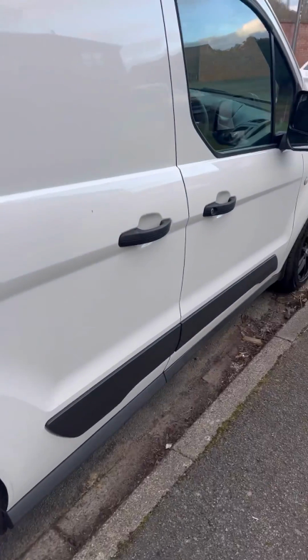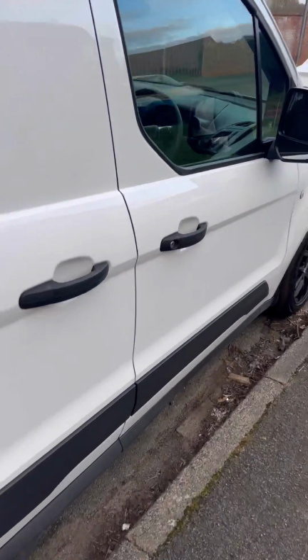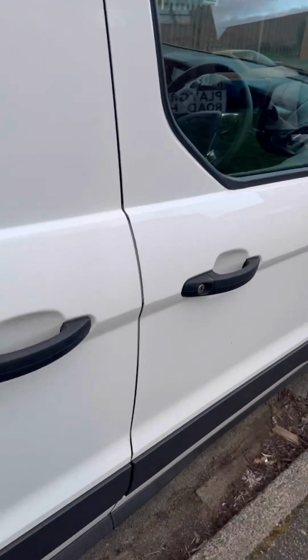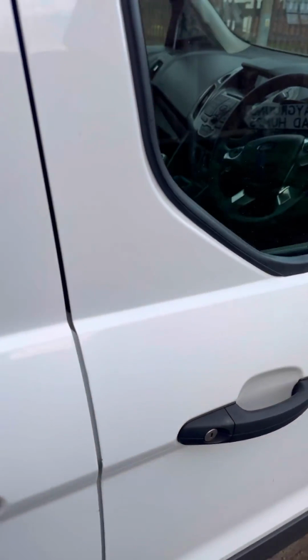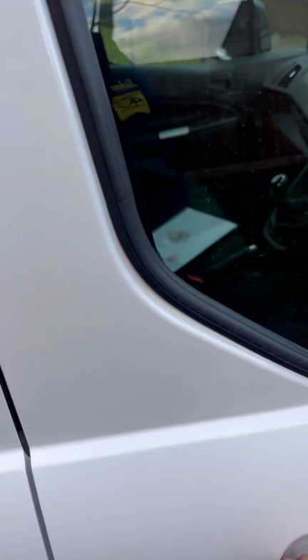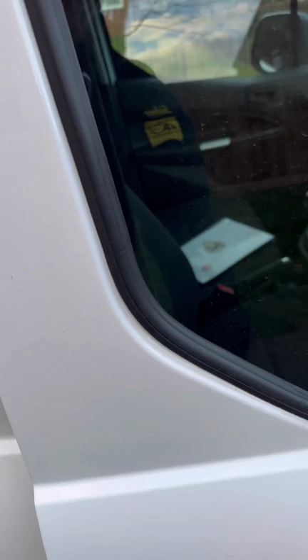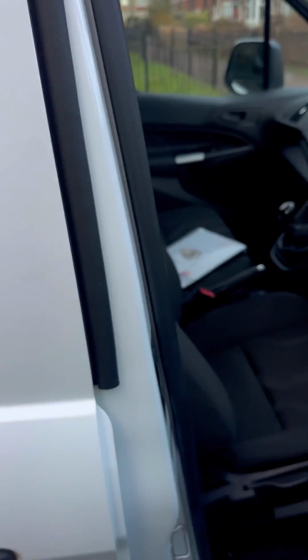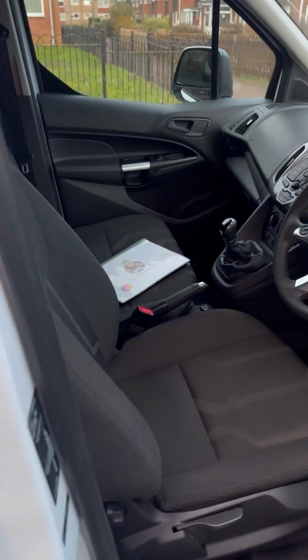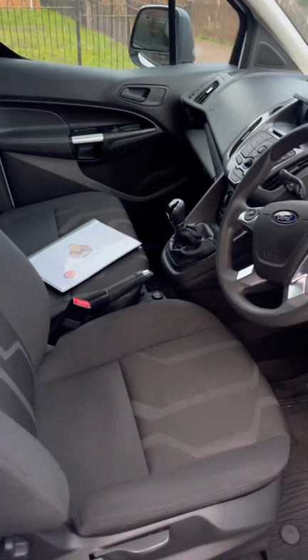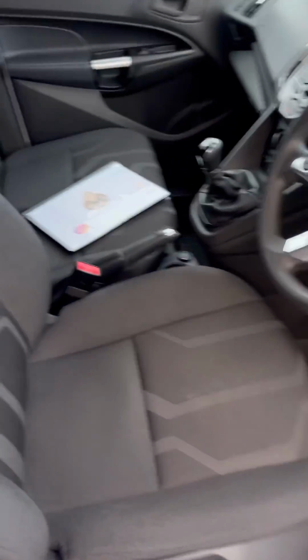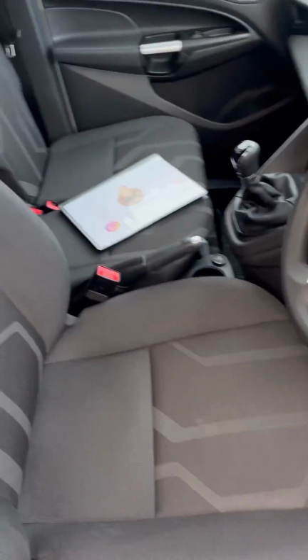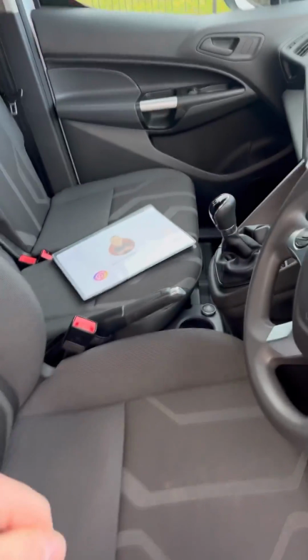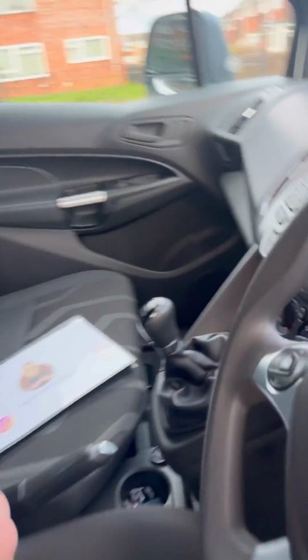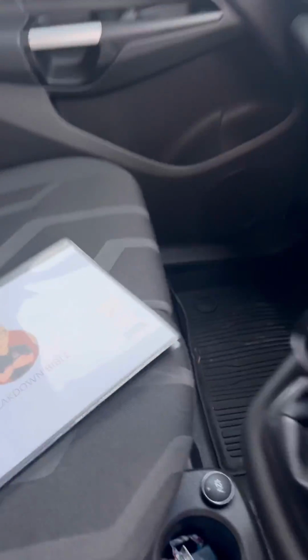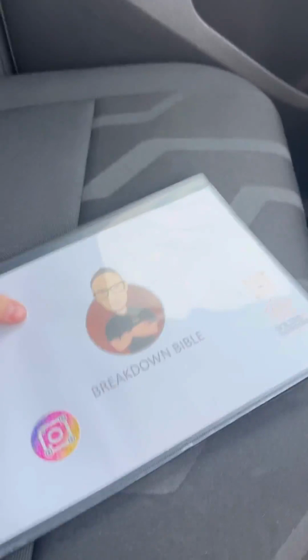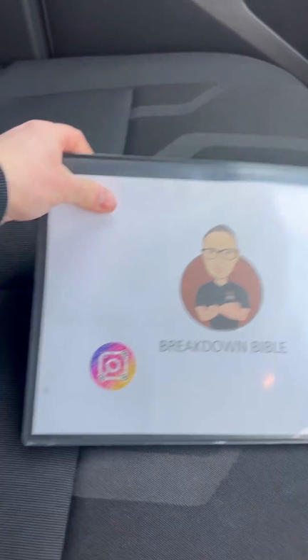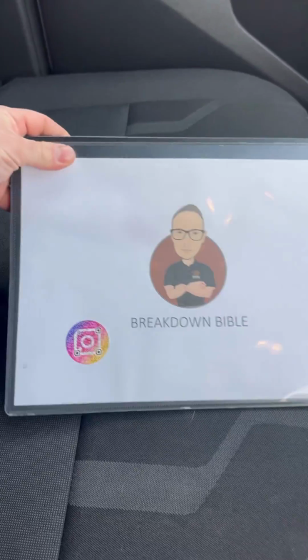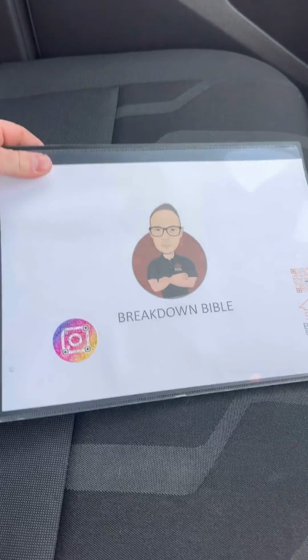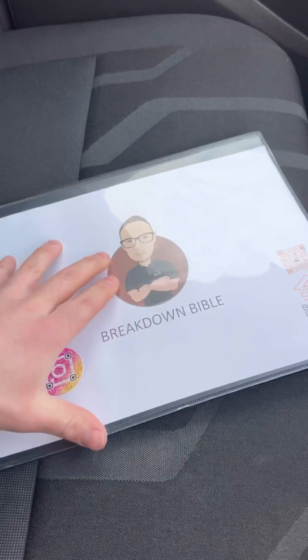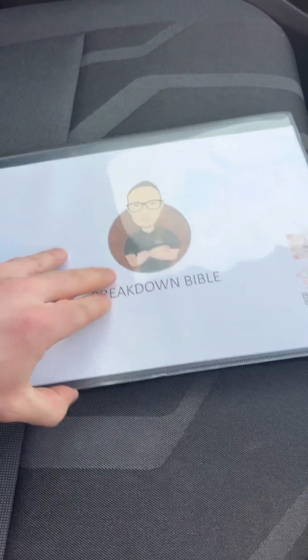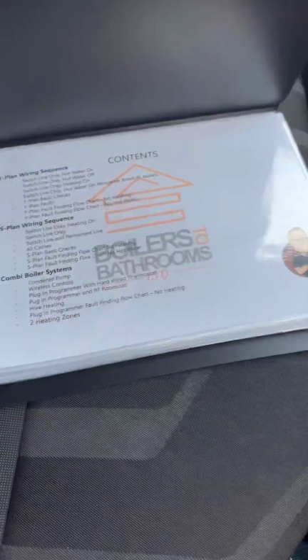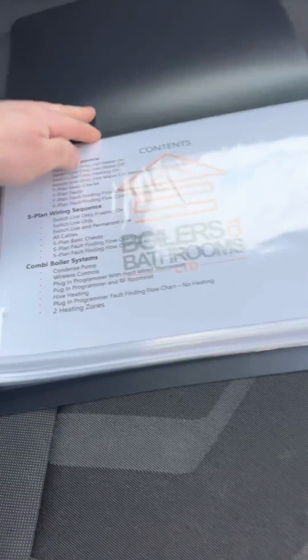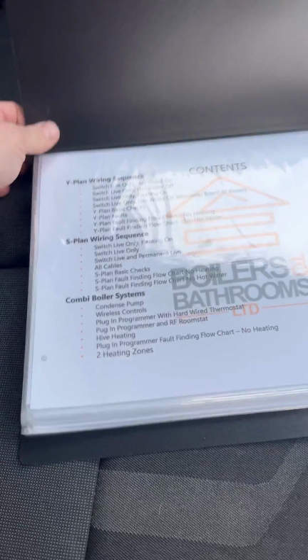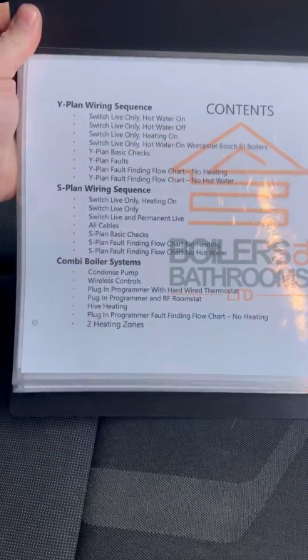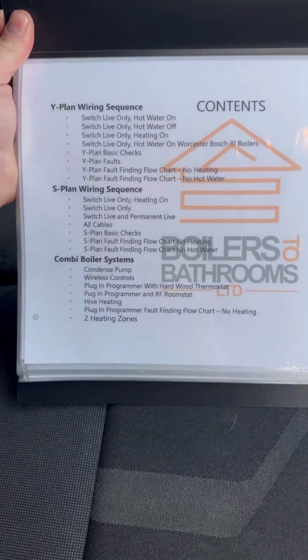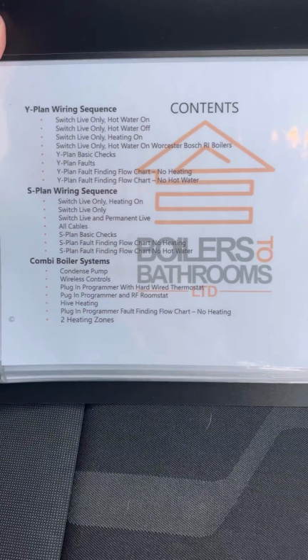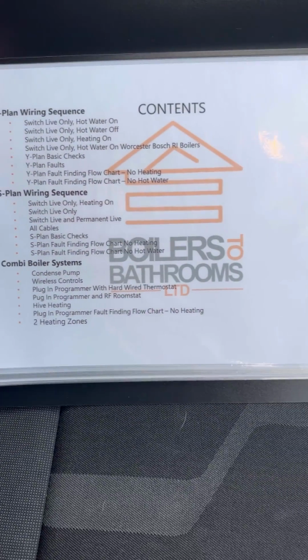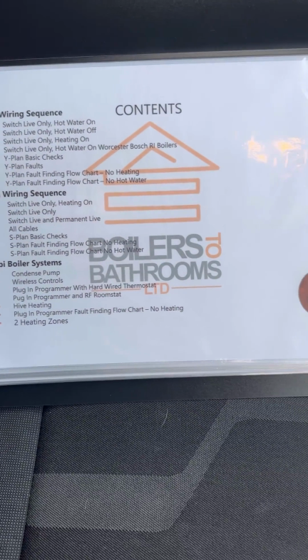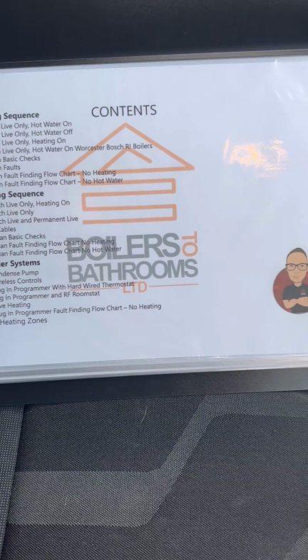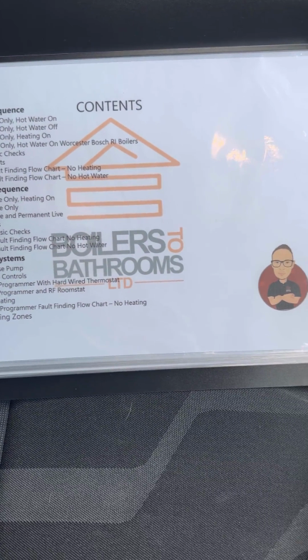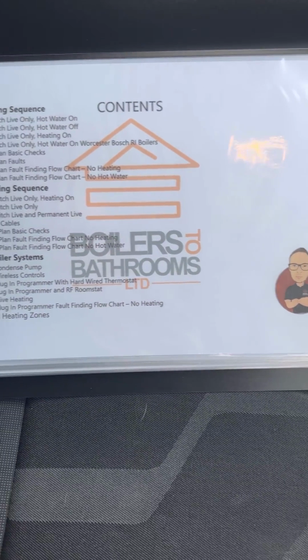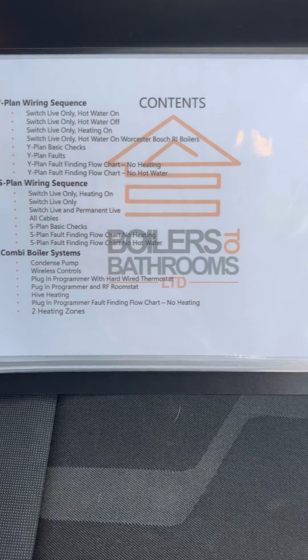Then you remembered that at the weekend you bought that breakdown Bible everyone was talking about. You can have a look through the folder without having to have that awkward conversation with your mate on the phone with the customer listening, making it look like you don't know what you're doing.